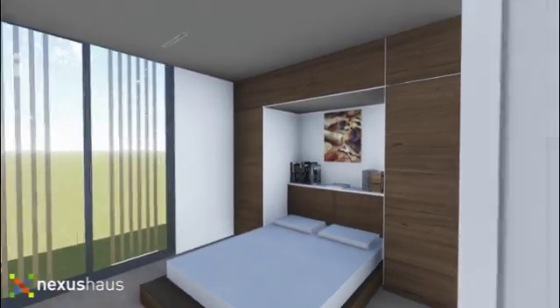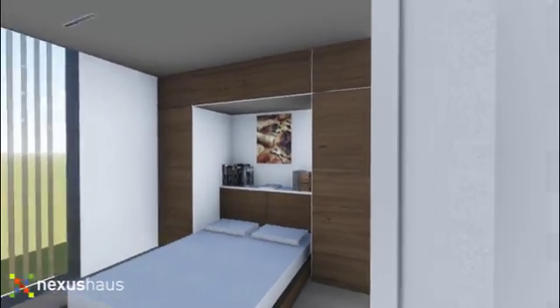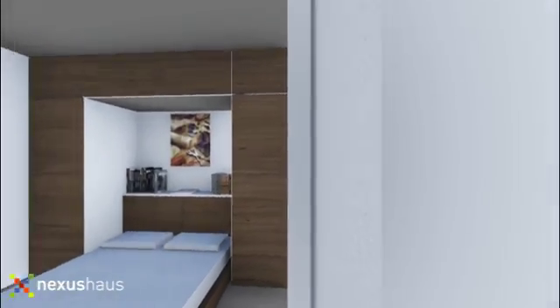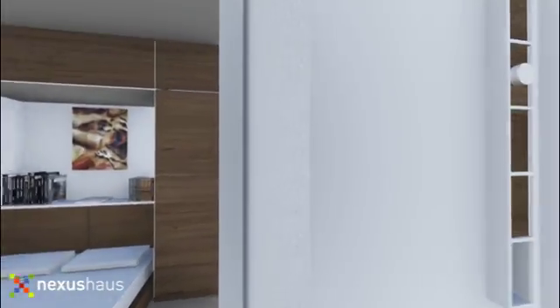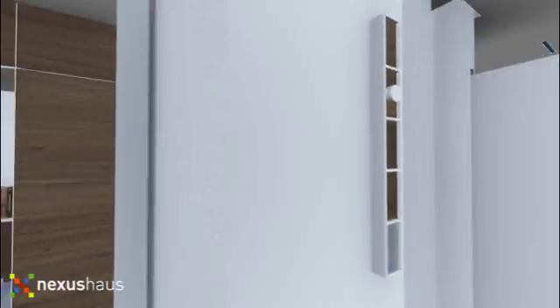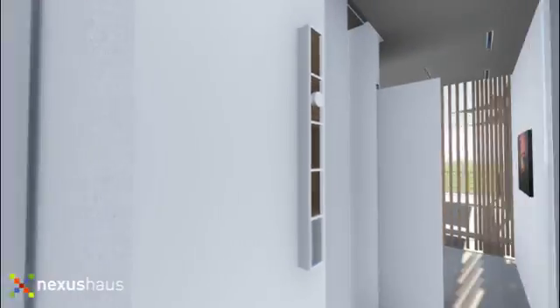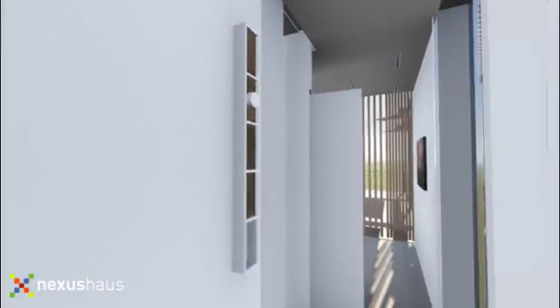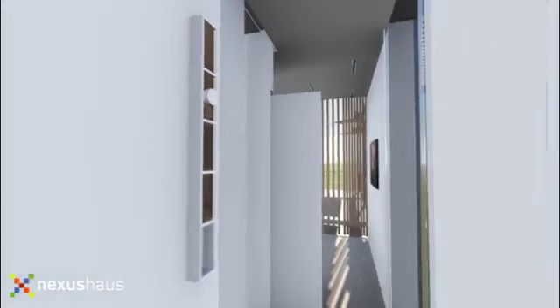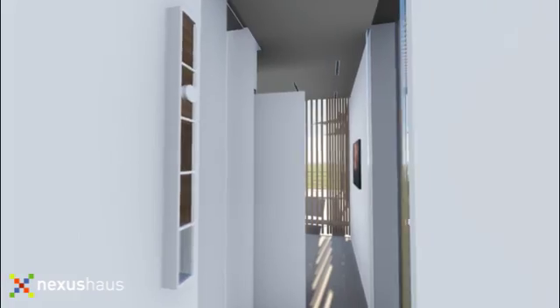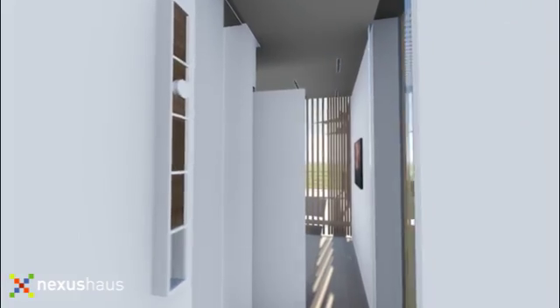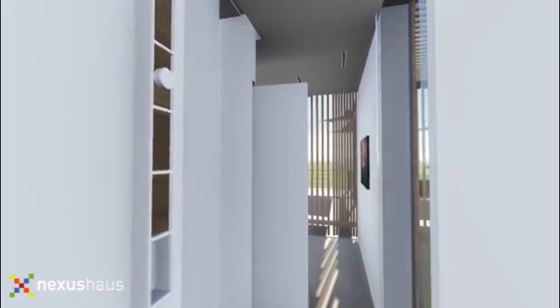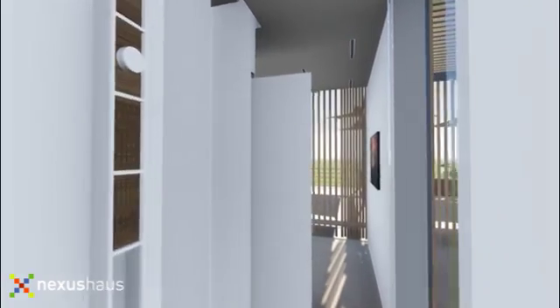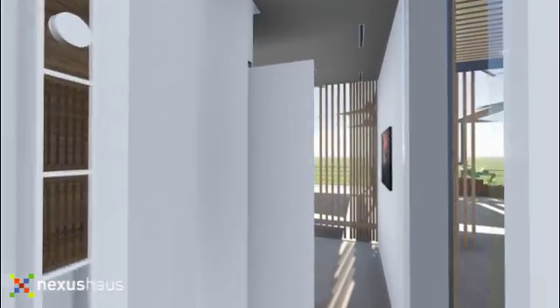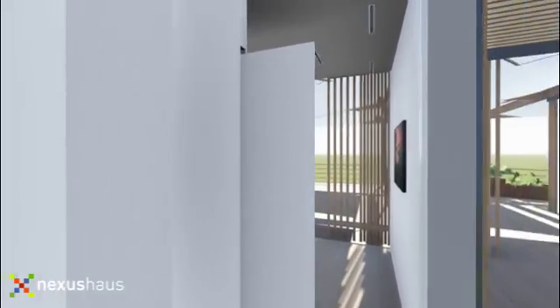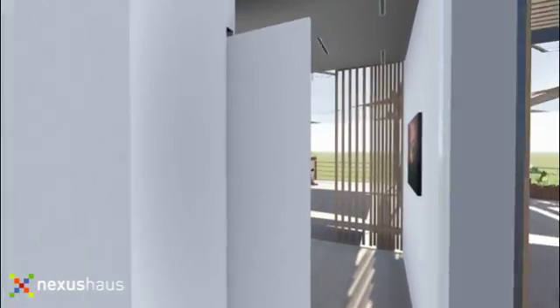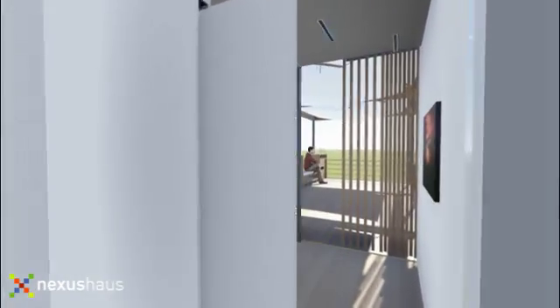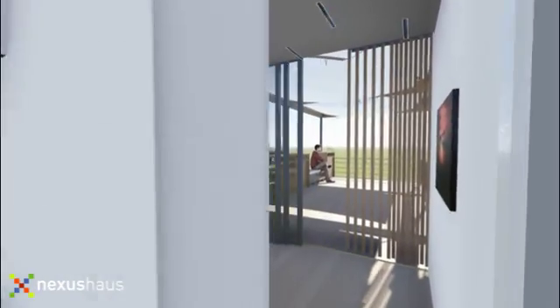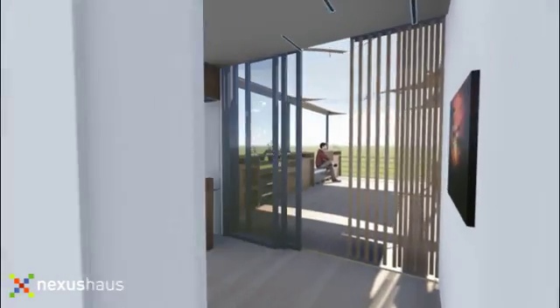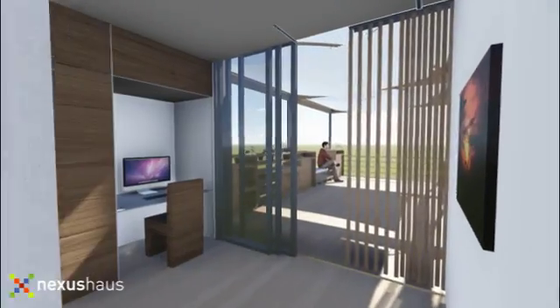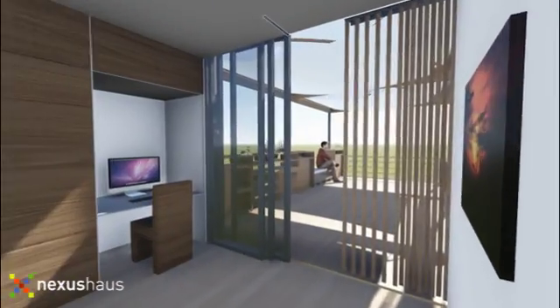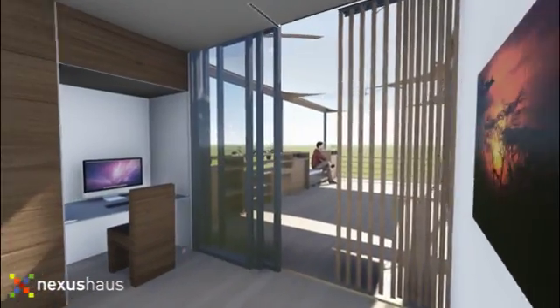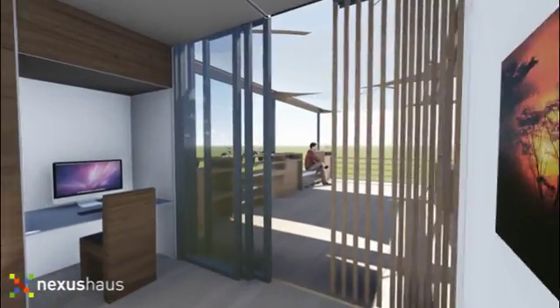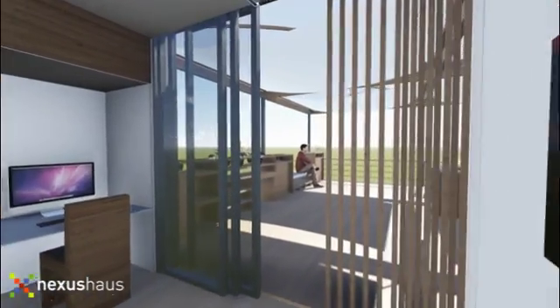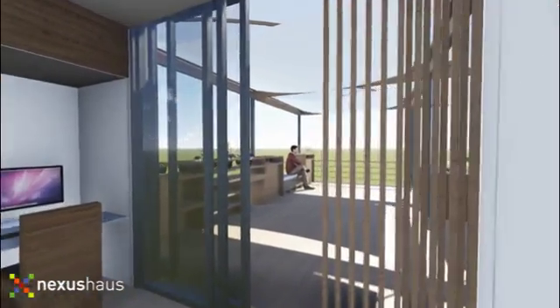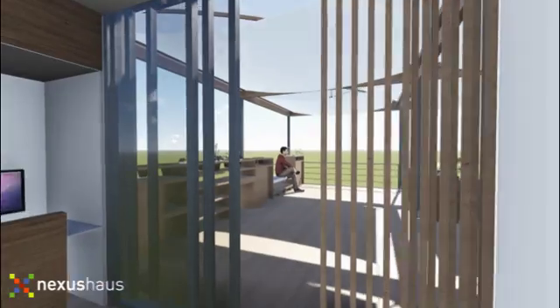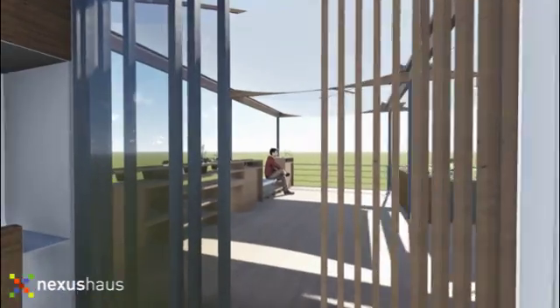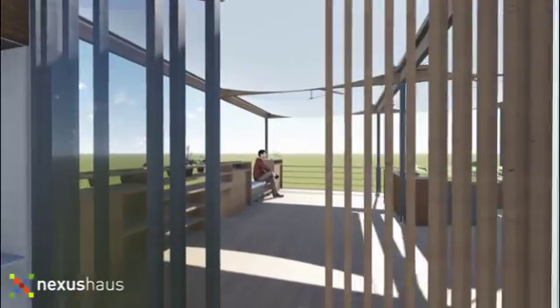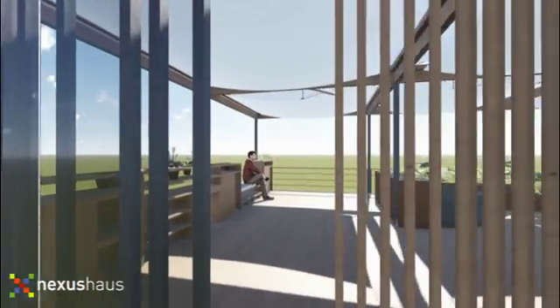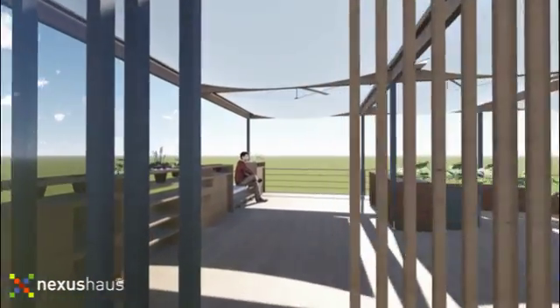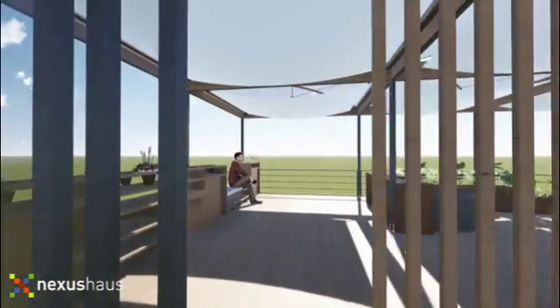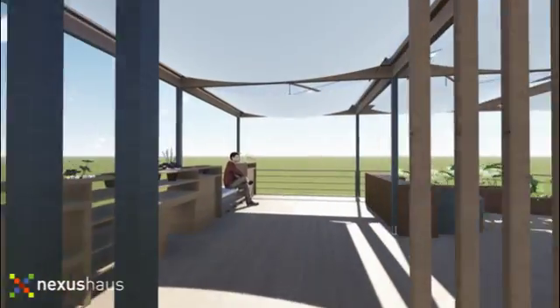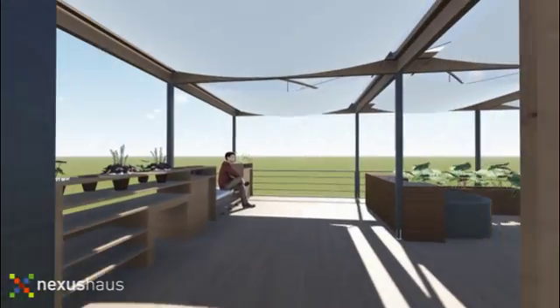Passing into the night module, there are two bedrooms and a shared bathroom. A glass-walled shower brings the outdoors in, reinforcing the constant play between the interior and exterior.